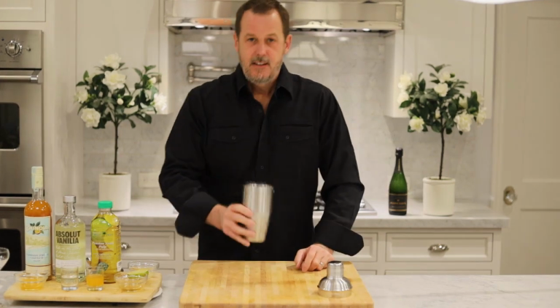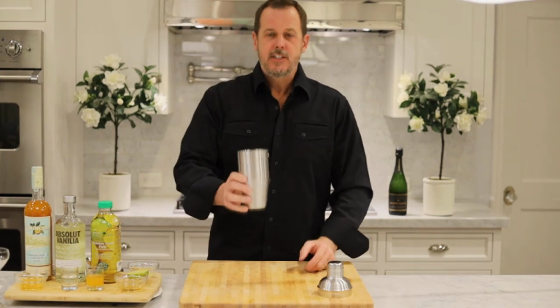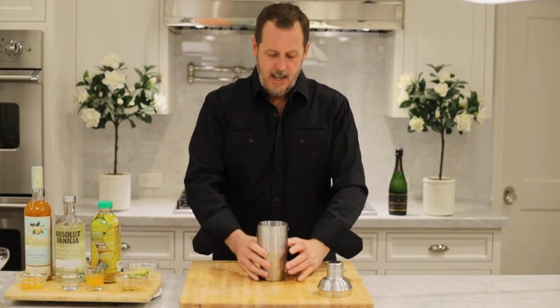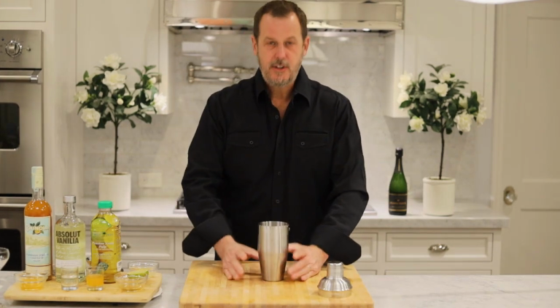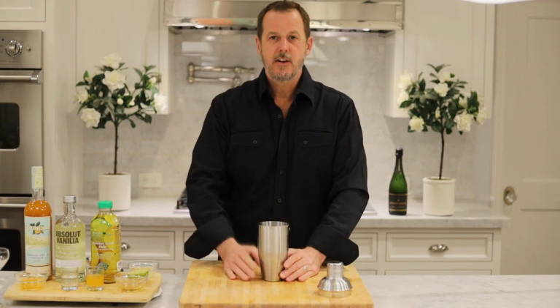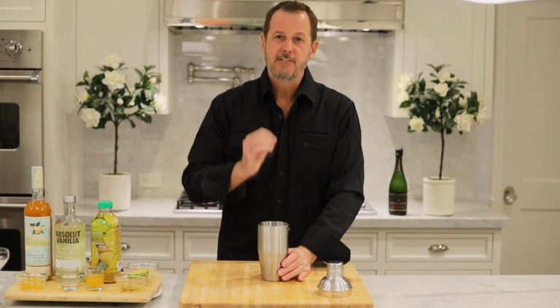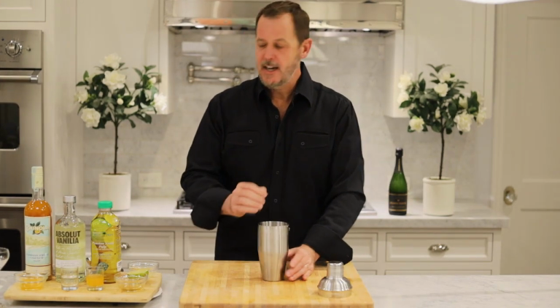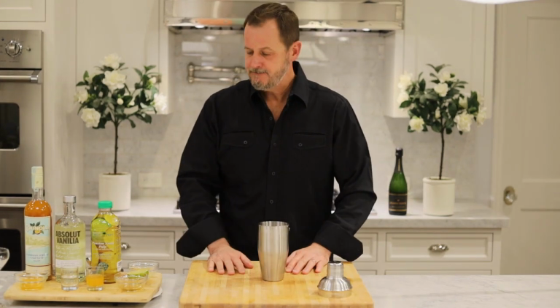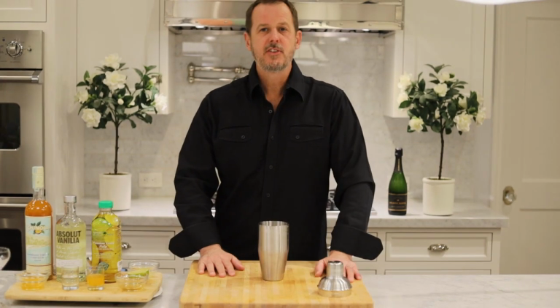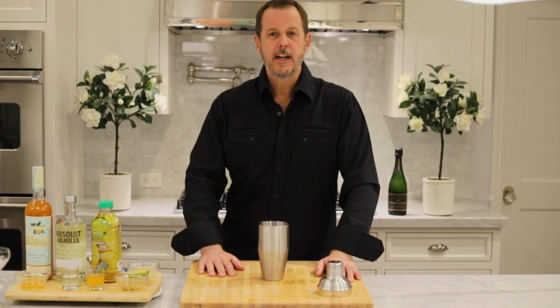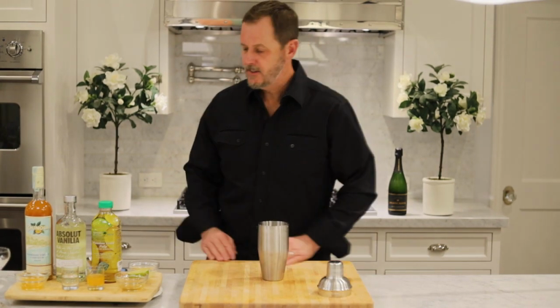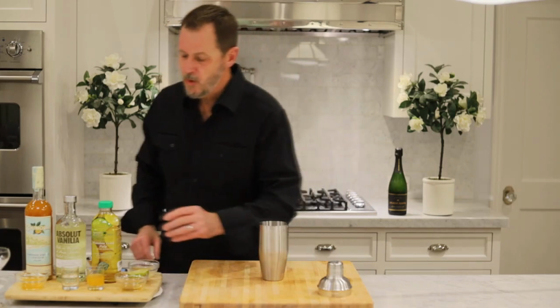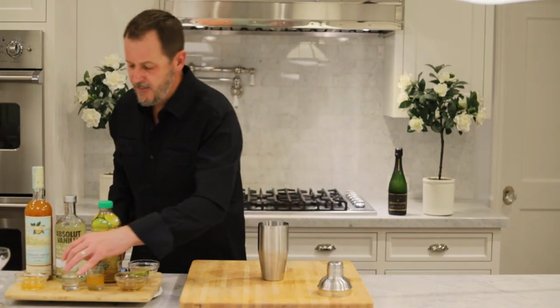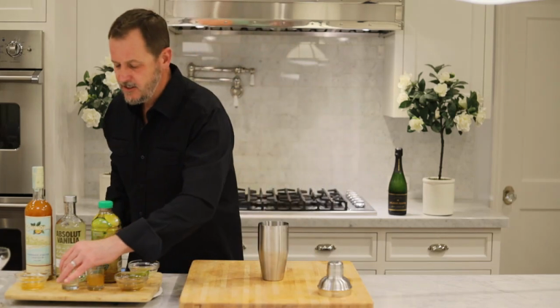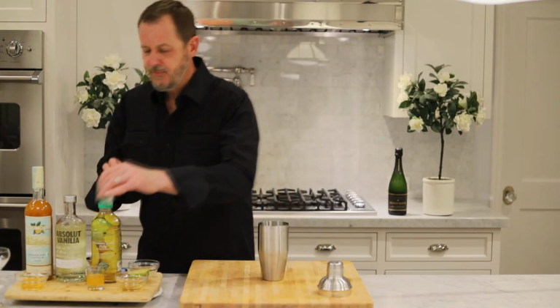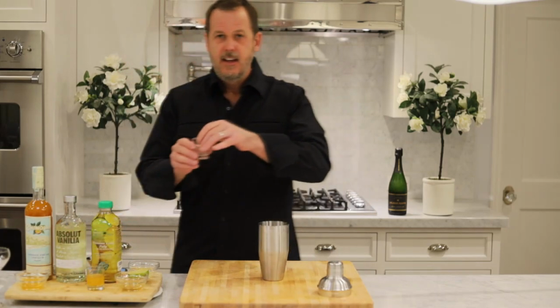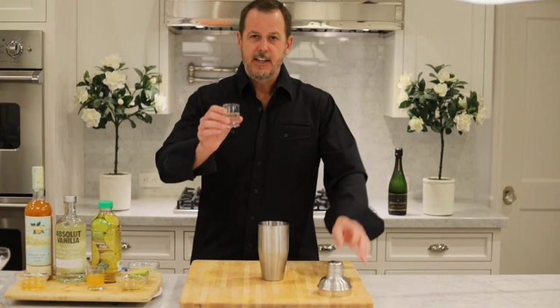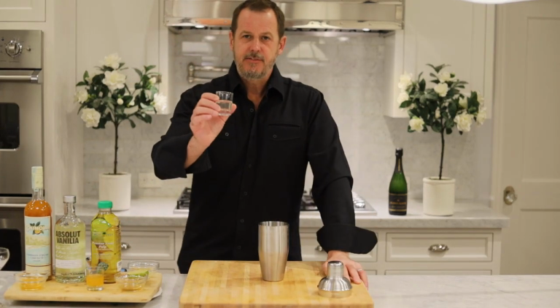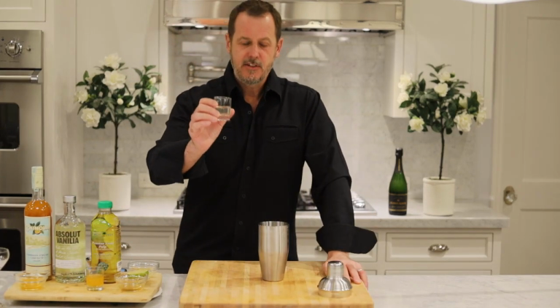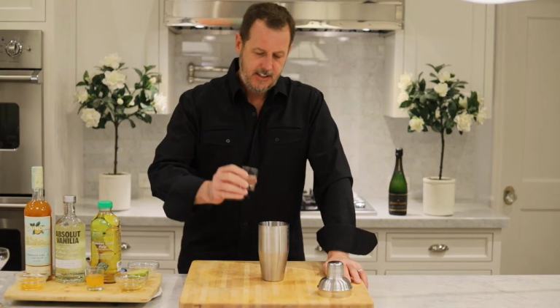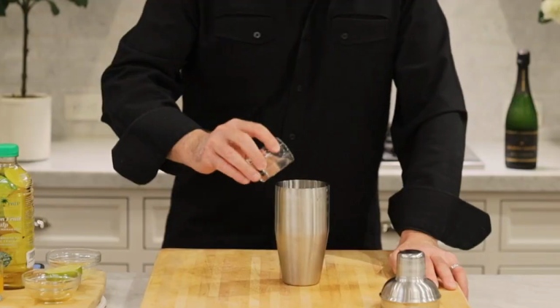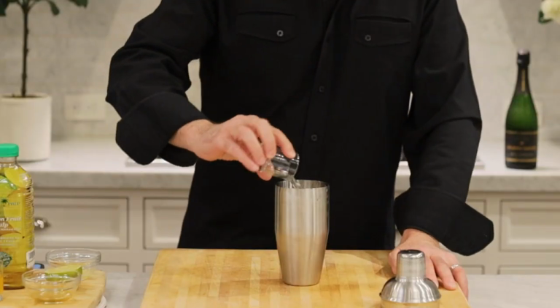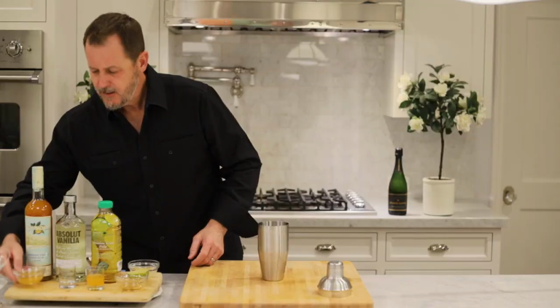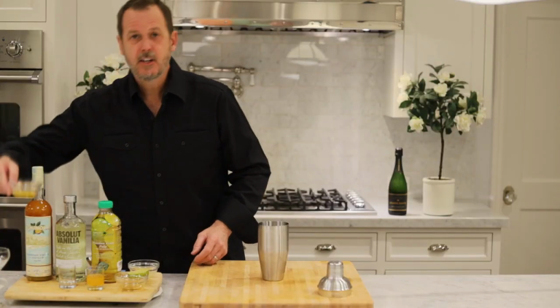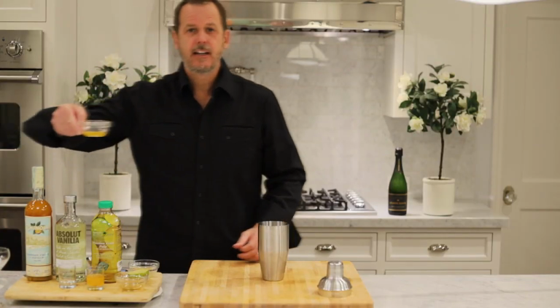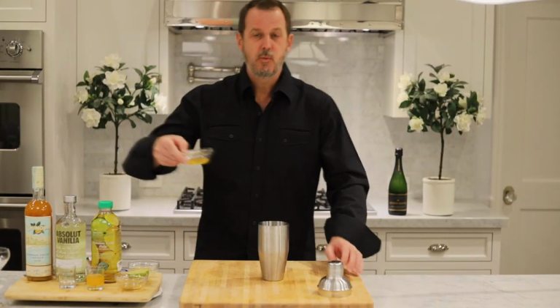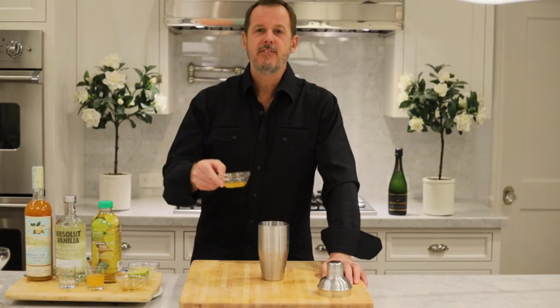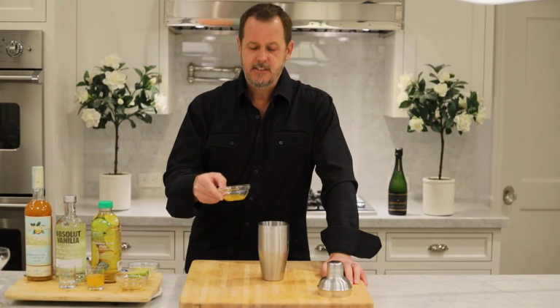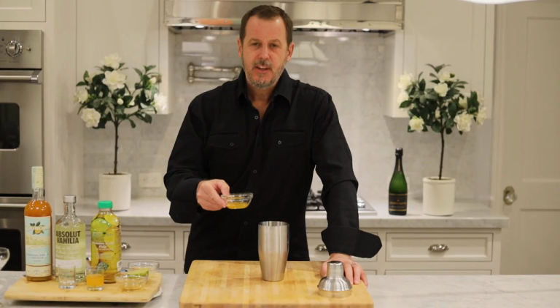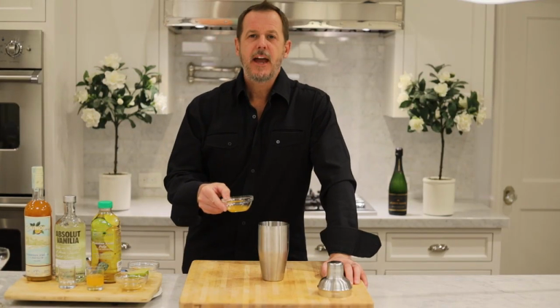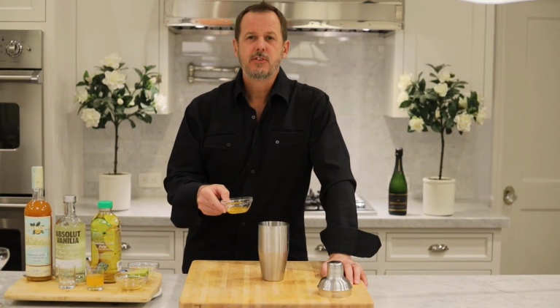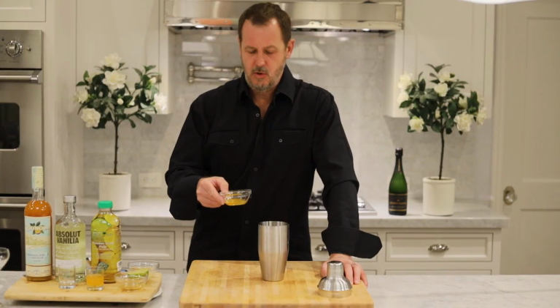We're going to start with our shaker and fill it with ice. Our first ingredient is going to be one and a half ounces of vanilla flavored vodka. Our next ingredient is going to be one half ounce of passion fruit liqueur.